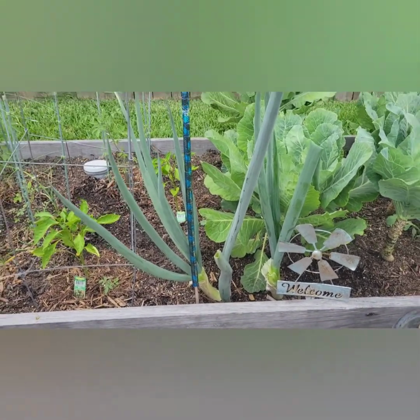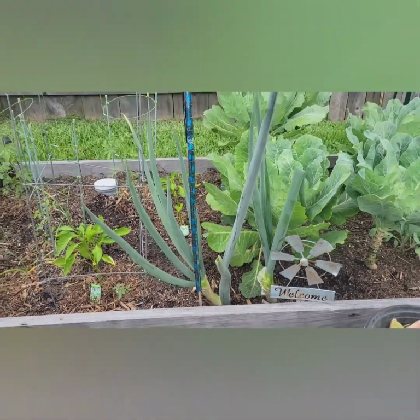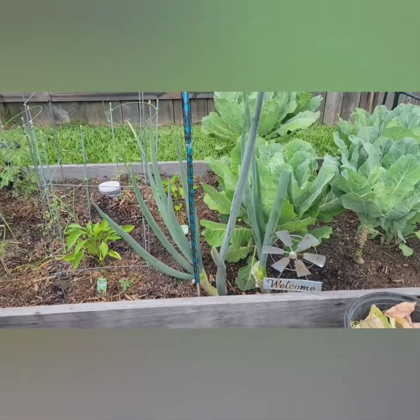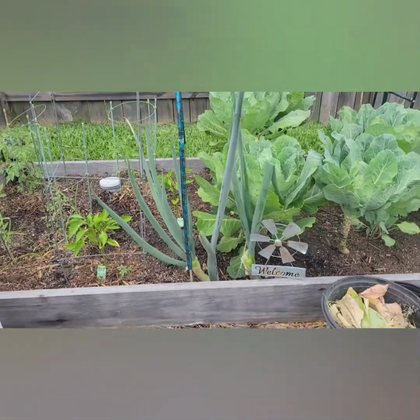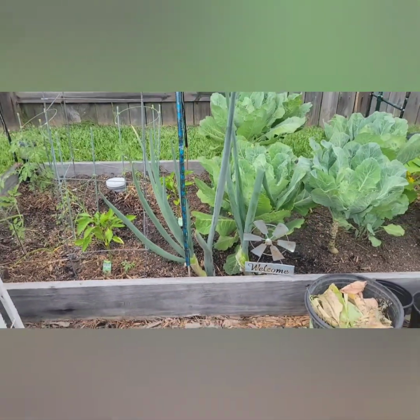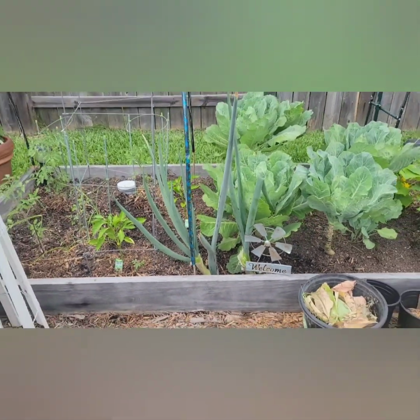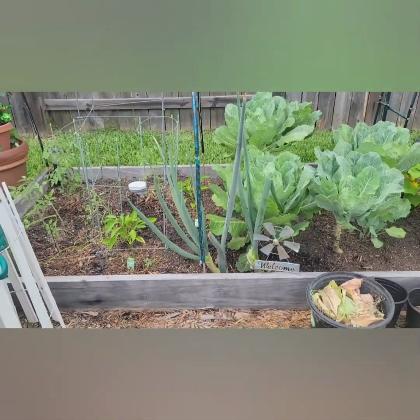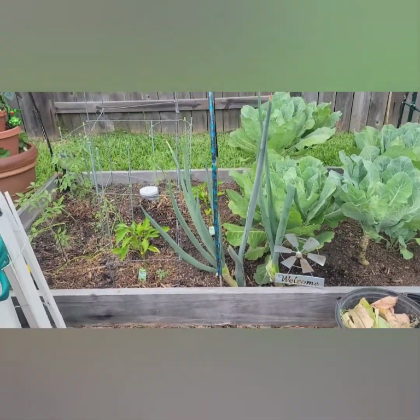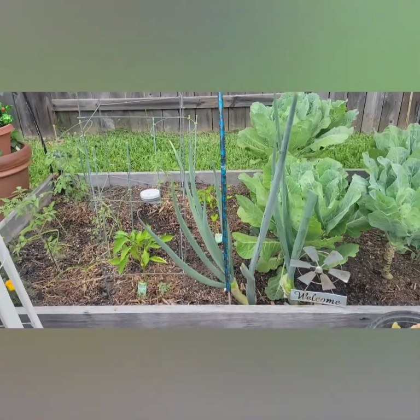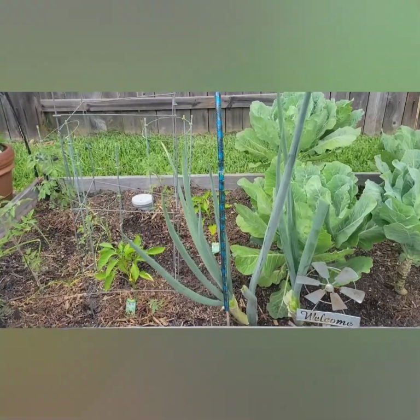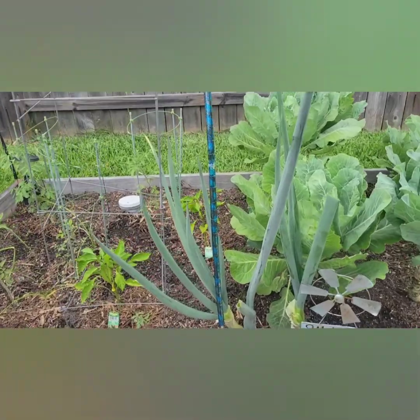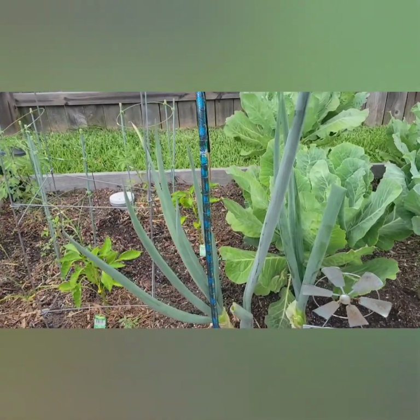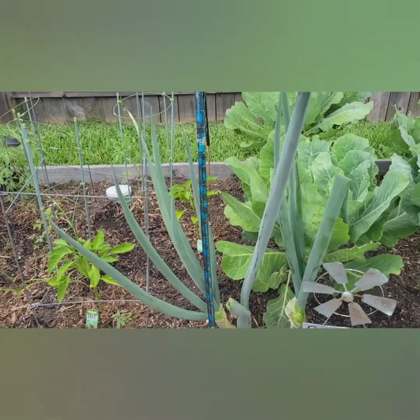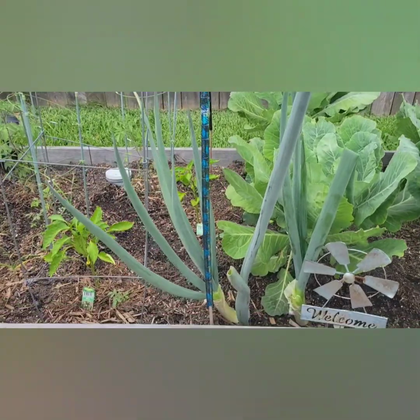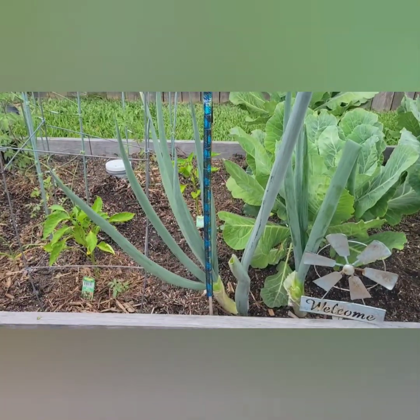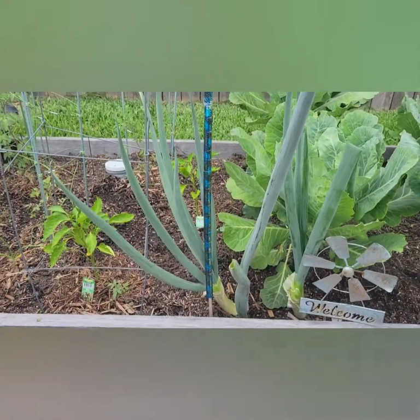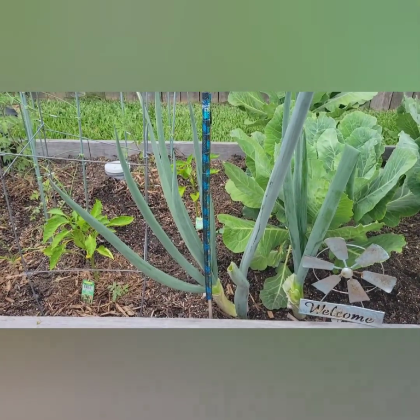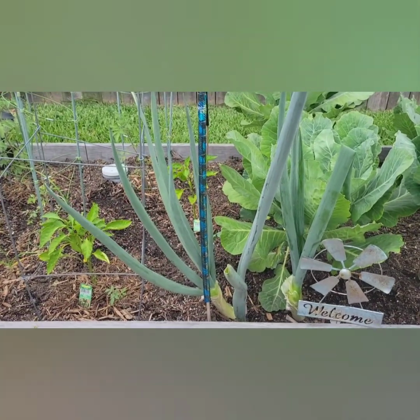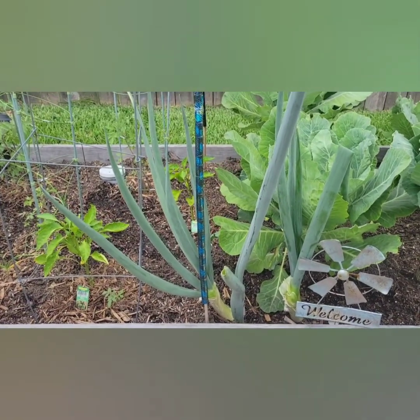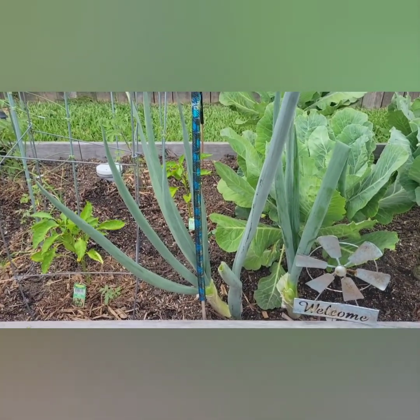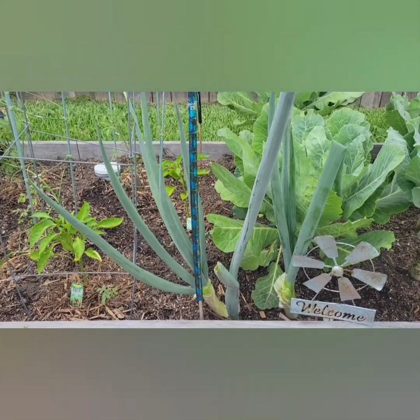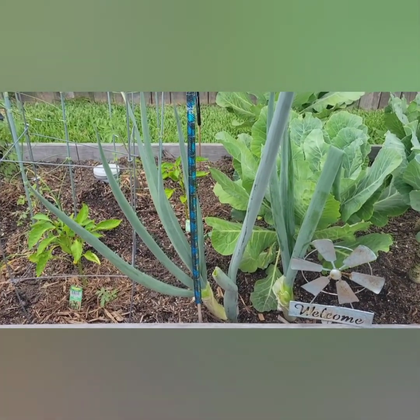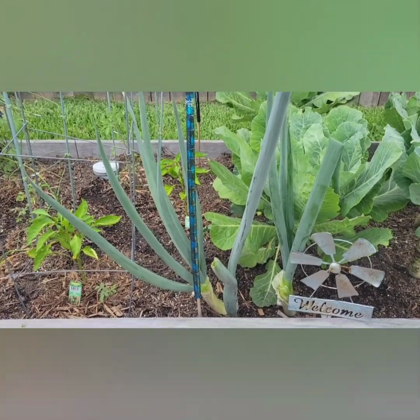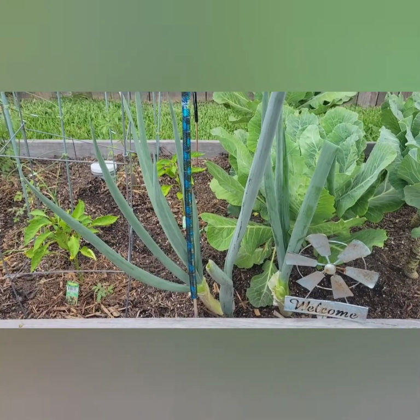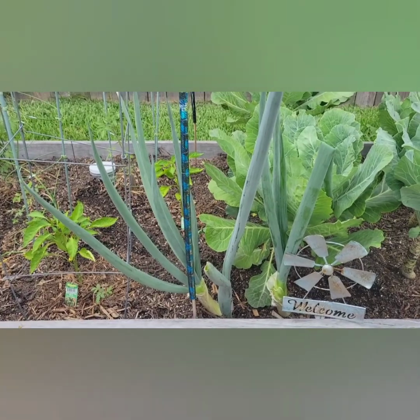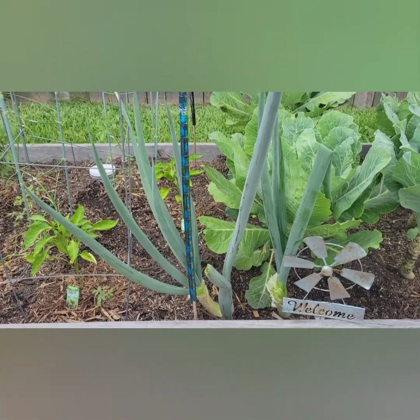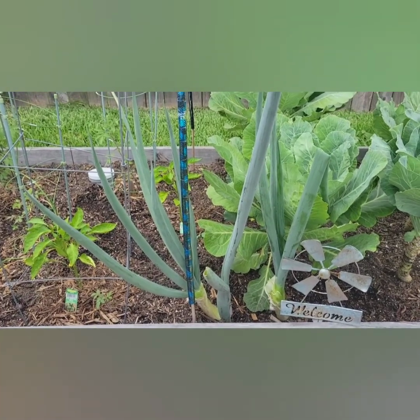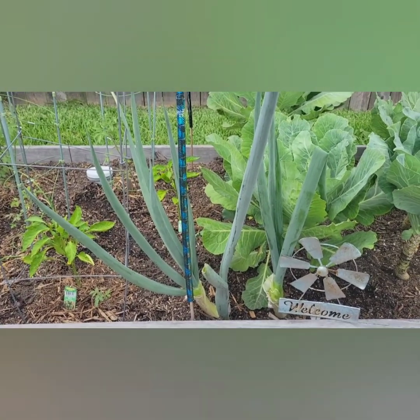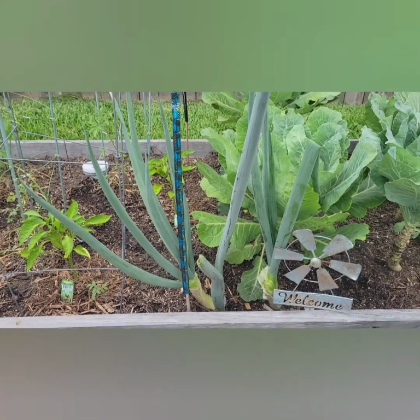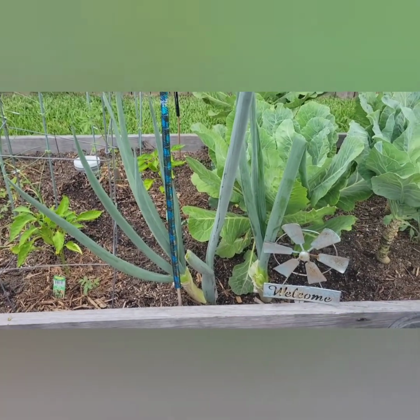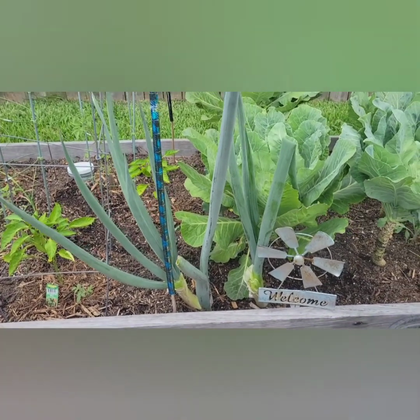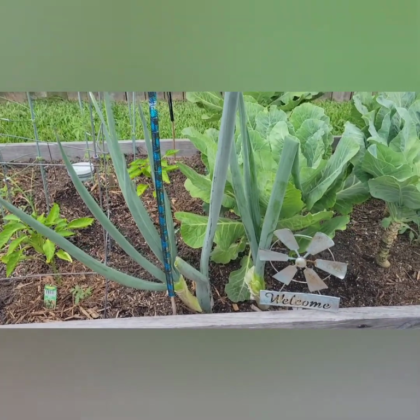And these are doing pretty good. So sometimes I'll just come out and cut off one of the little stems and chop up some green onions for my breakfast eggs or whatever recipe calls for green onions.